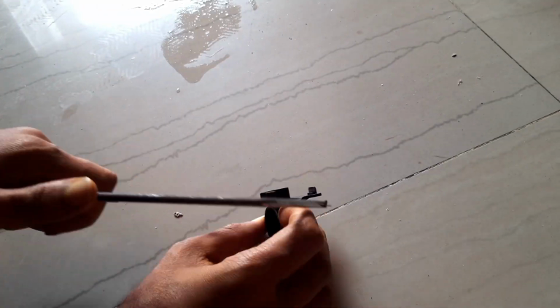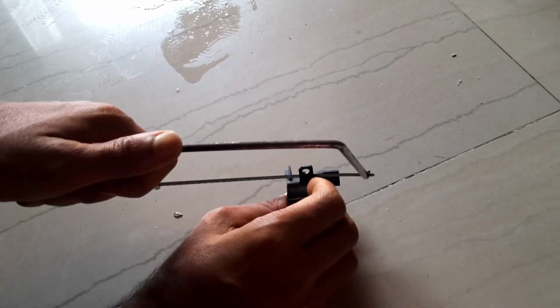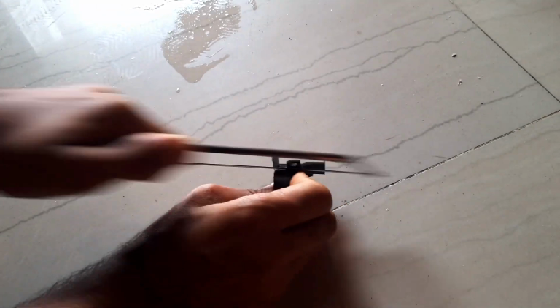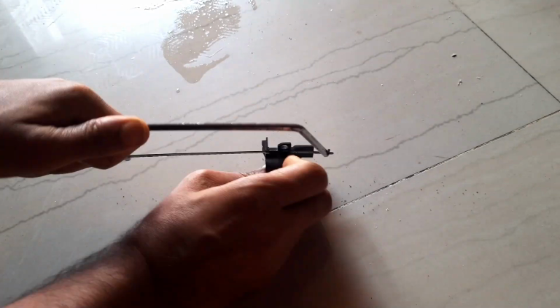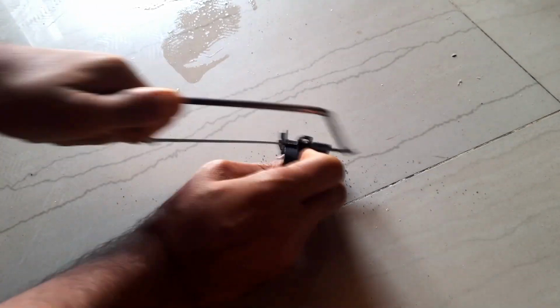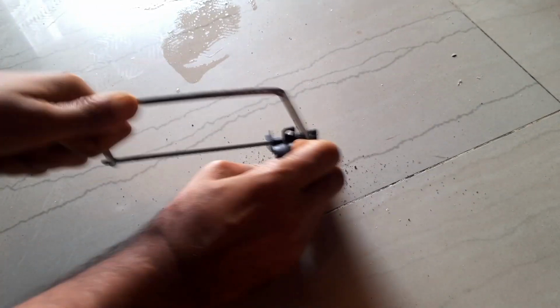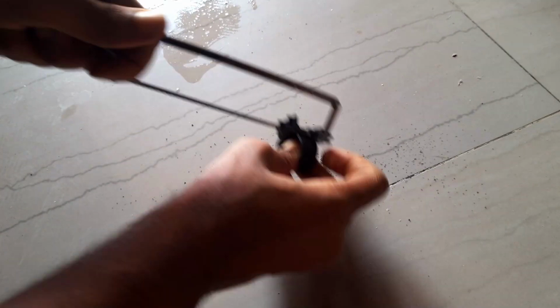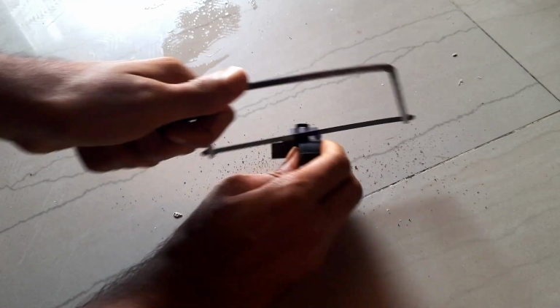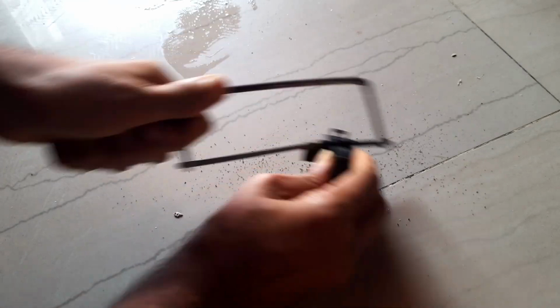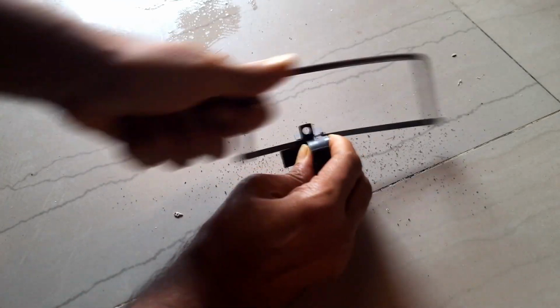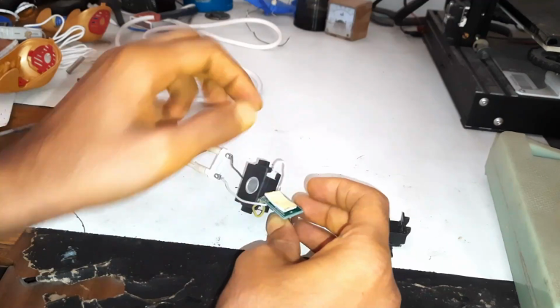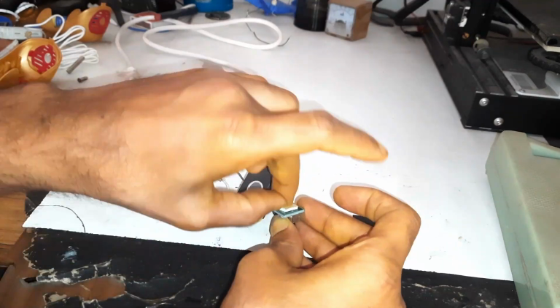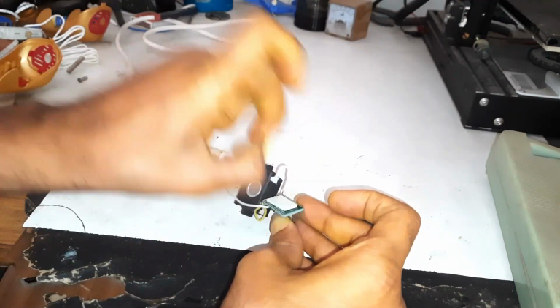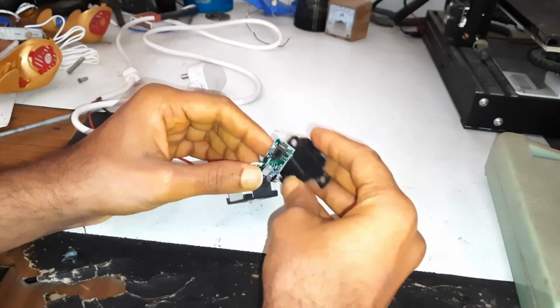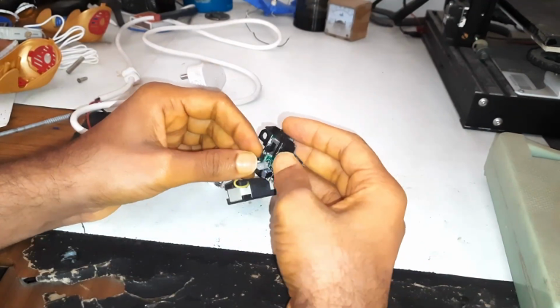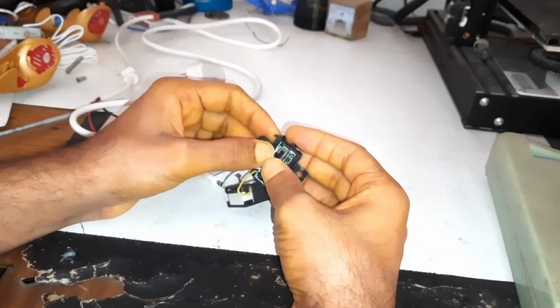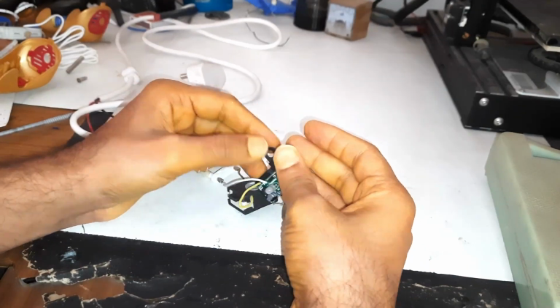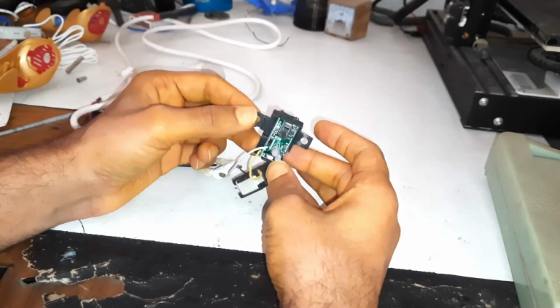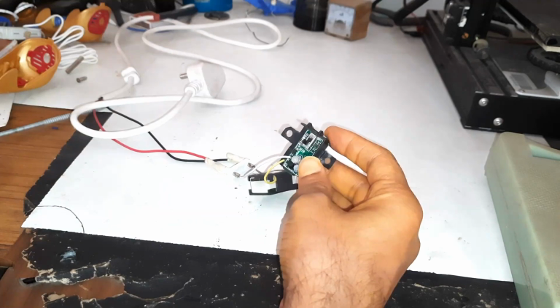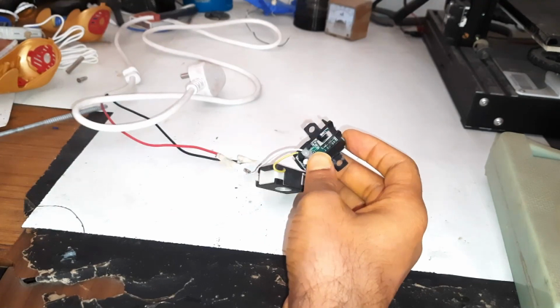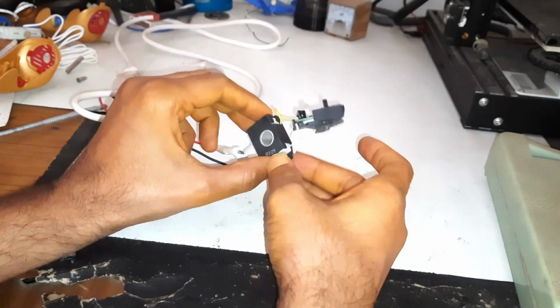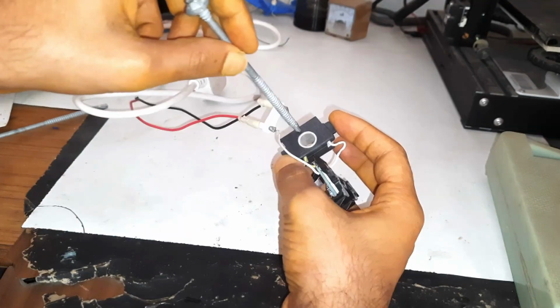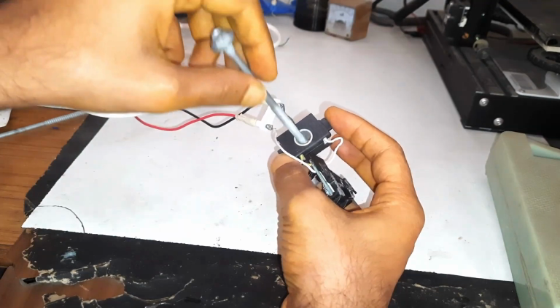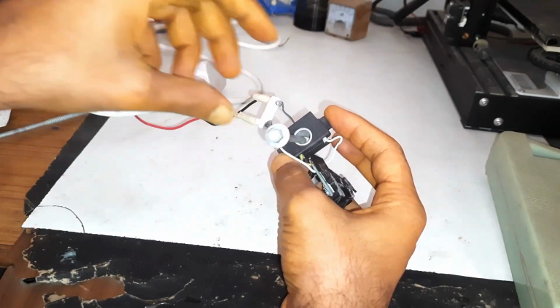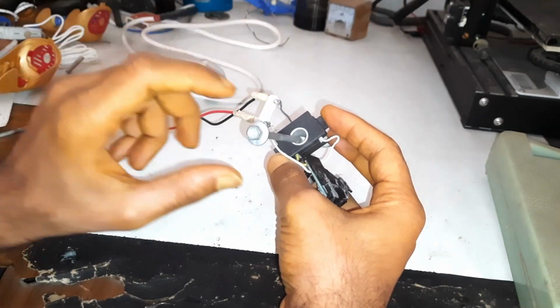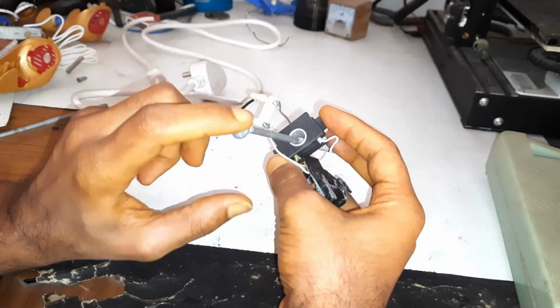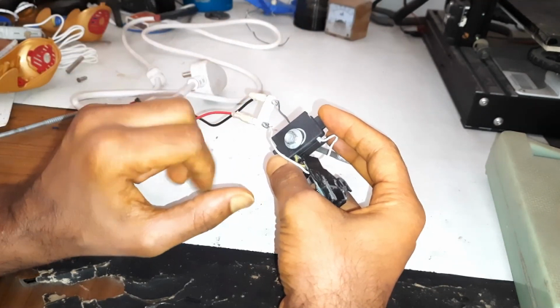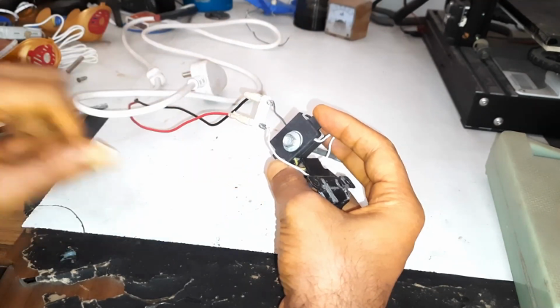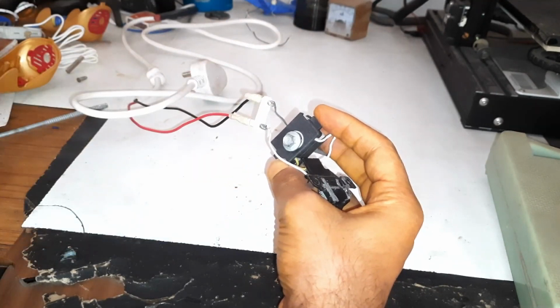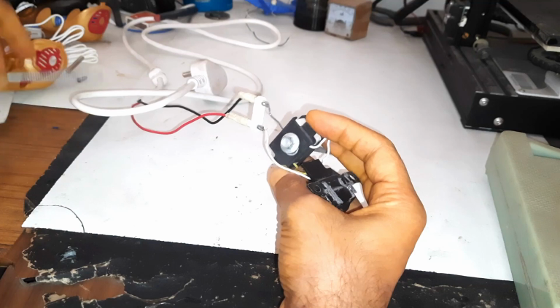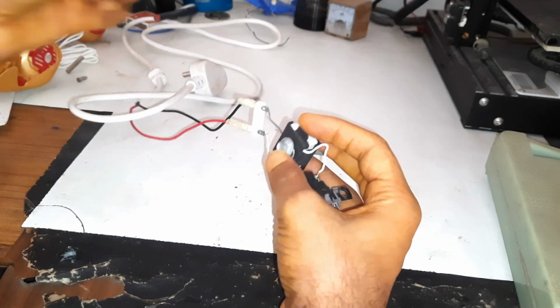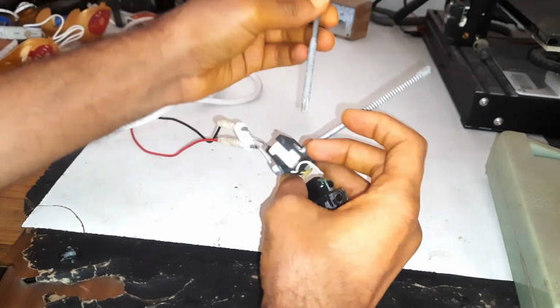We need this plastic part to guard our IC. I am using iron rods to increase the heating surface area.